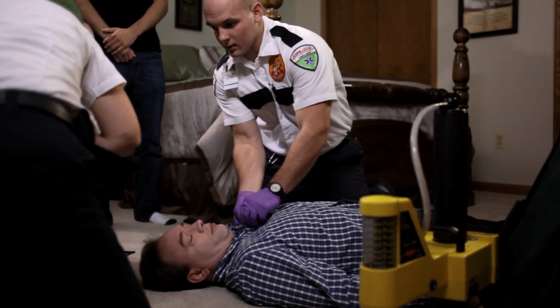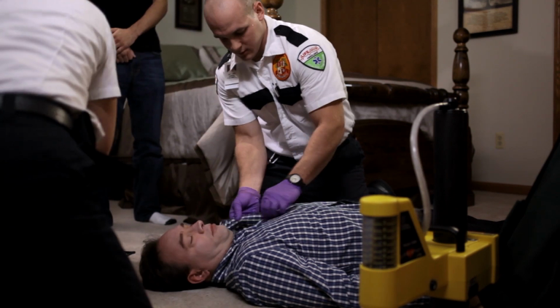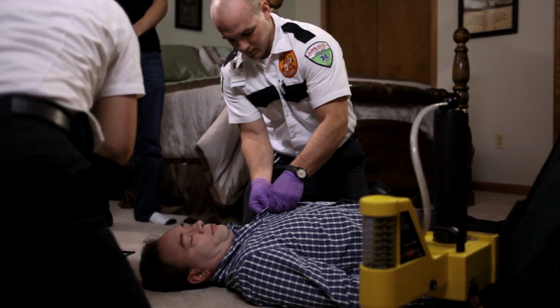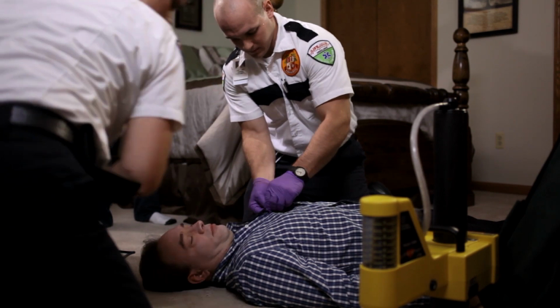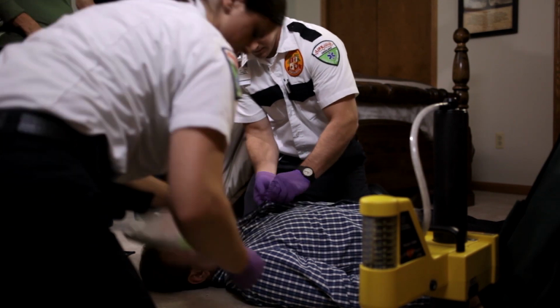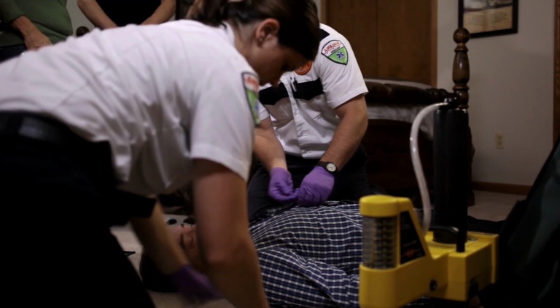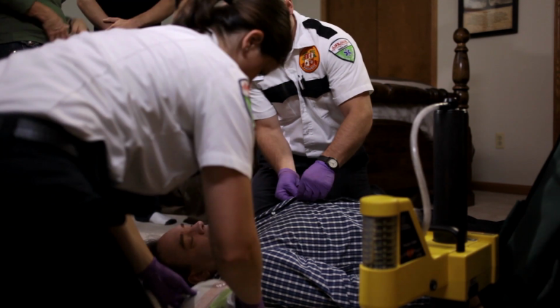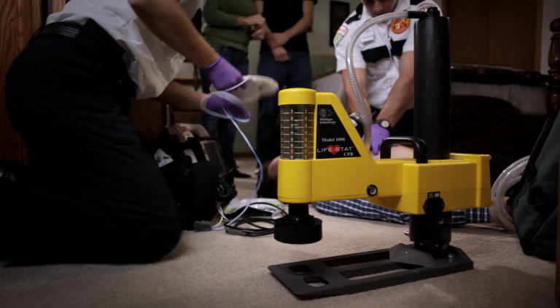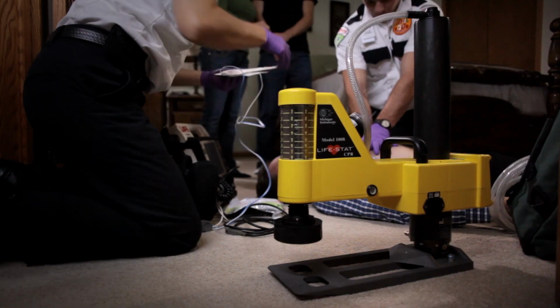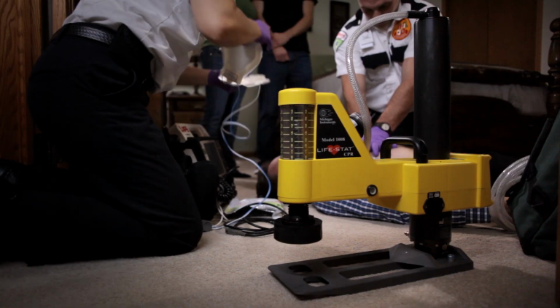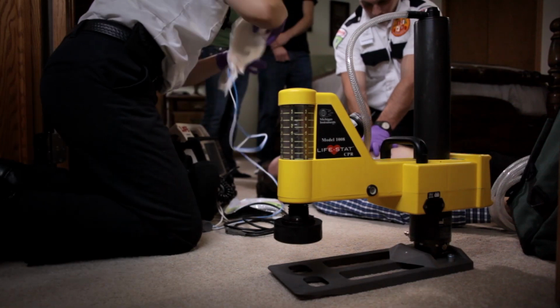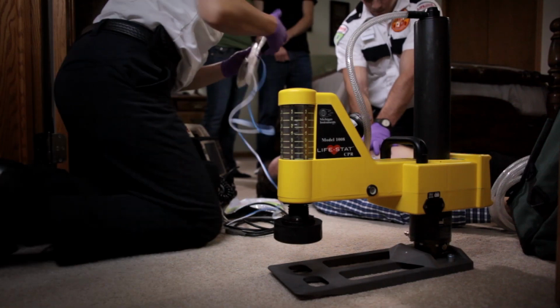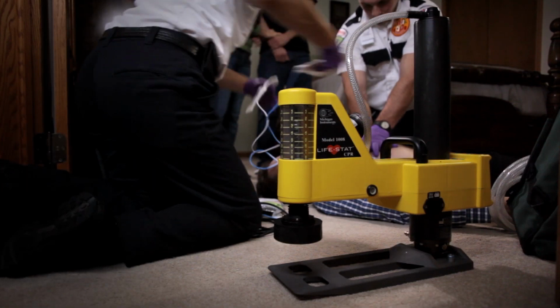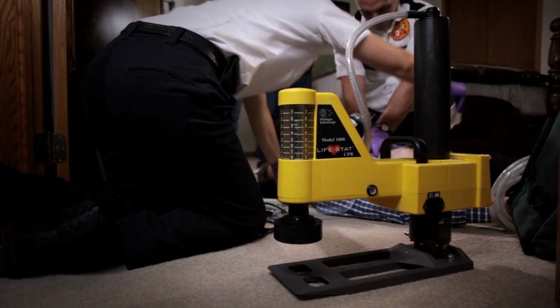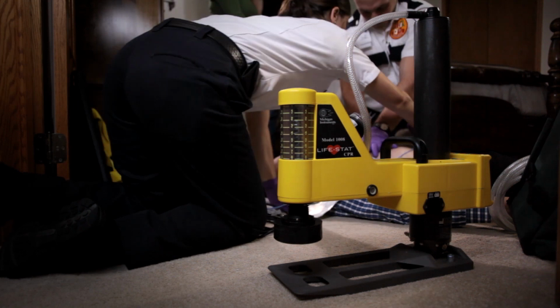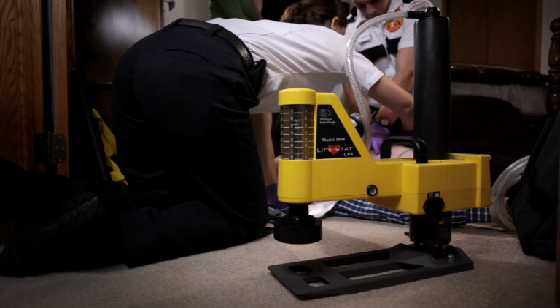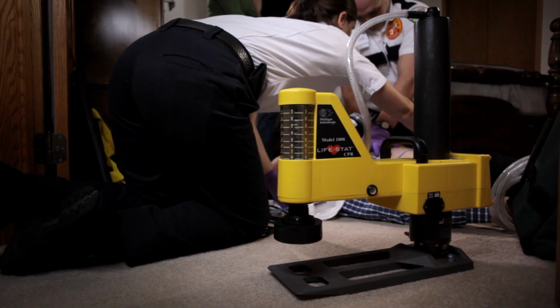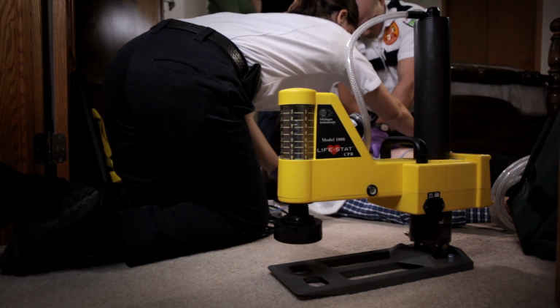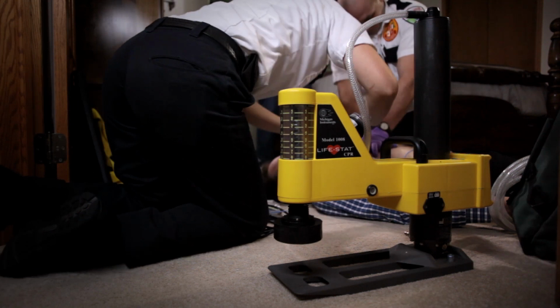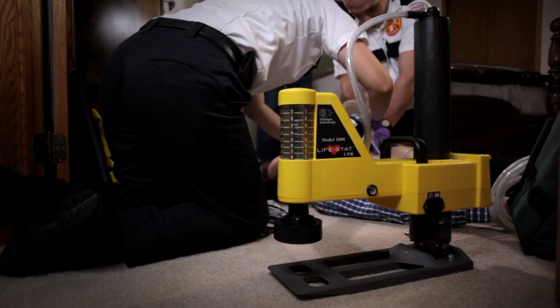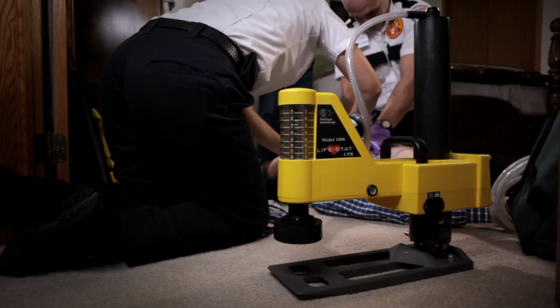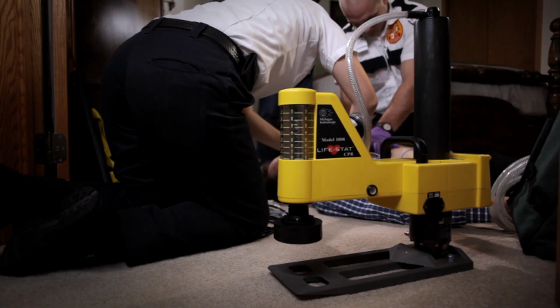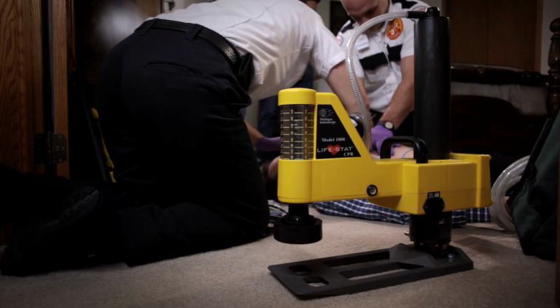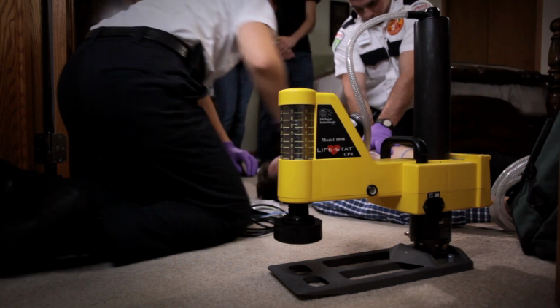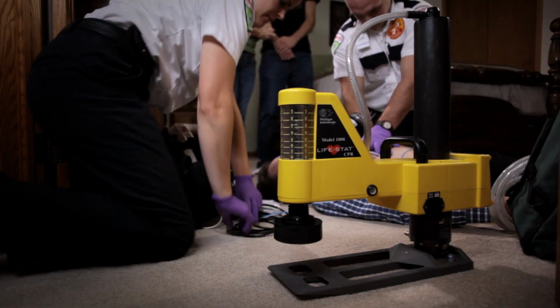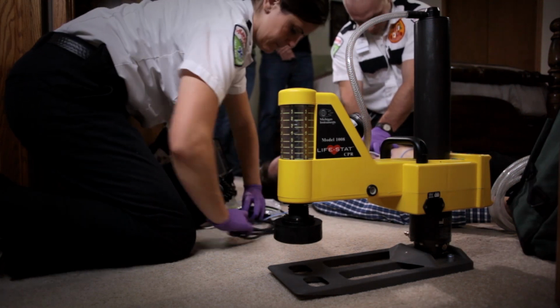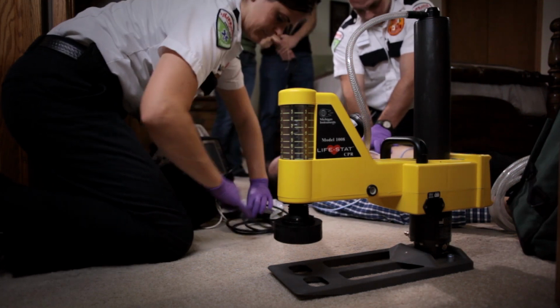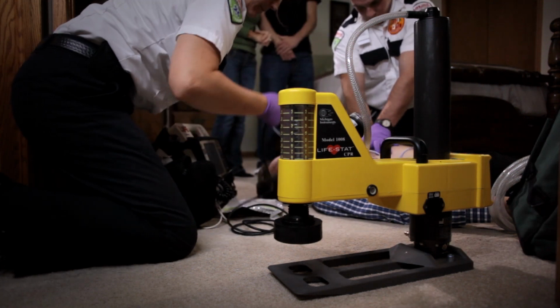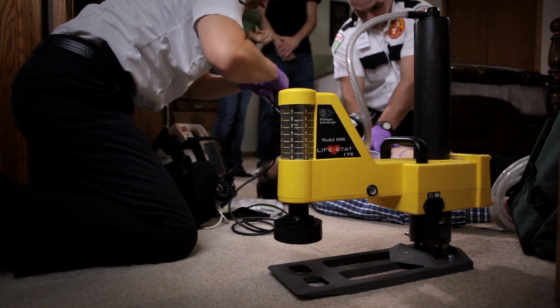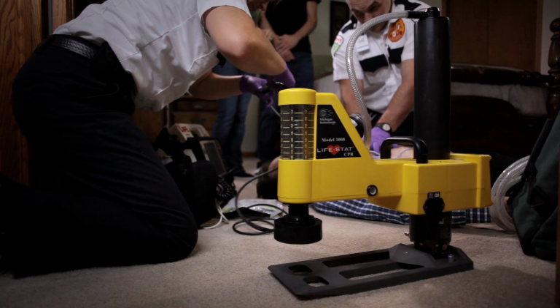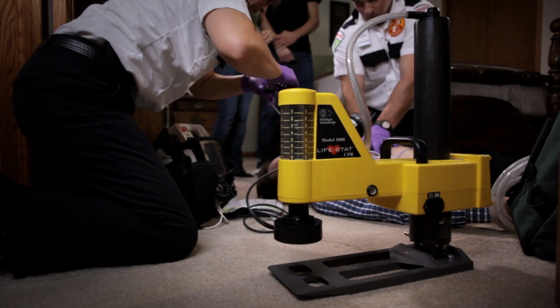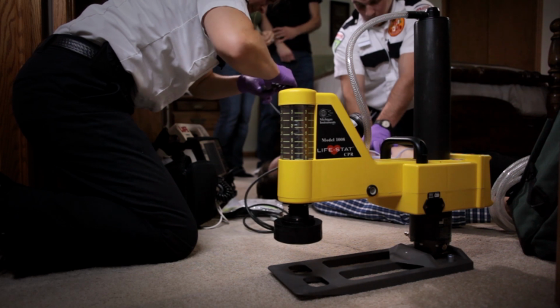The Lifestad Hands-Free CPR system provides cardiopulmonary resuscitation in accordance with current American Heart Association guidelines and can be updated should those guidelines change.